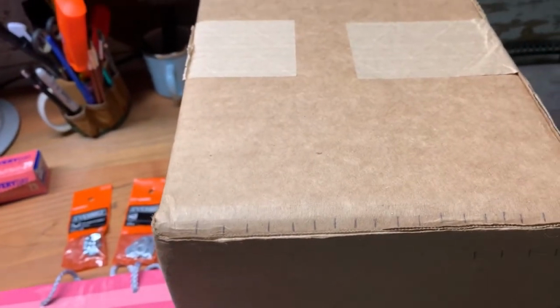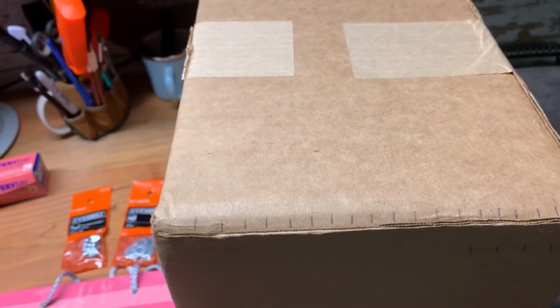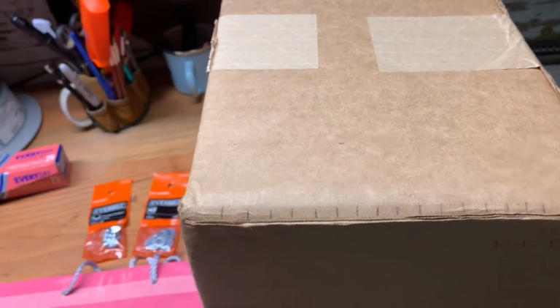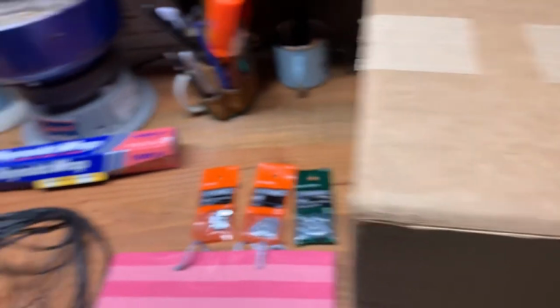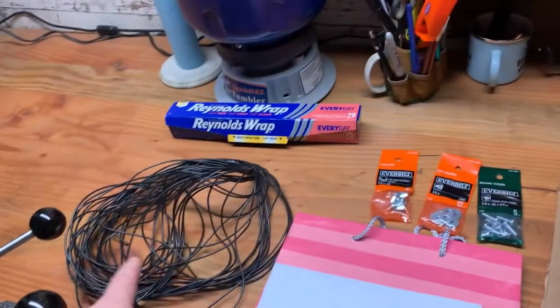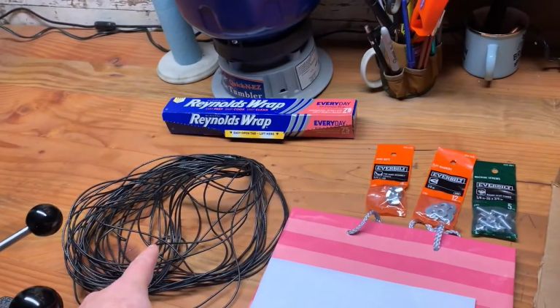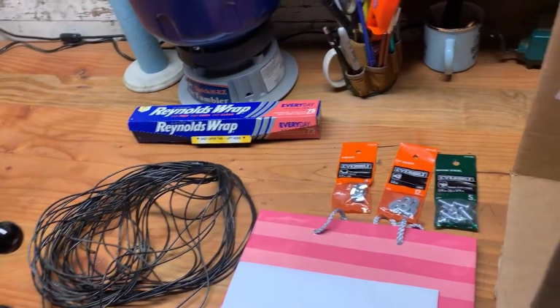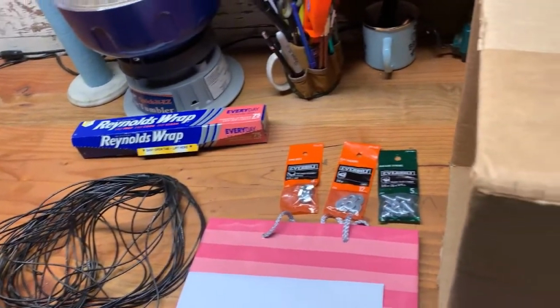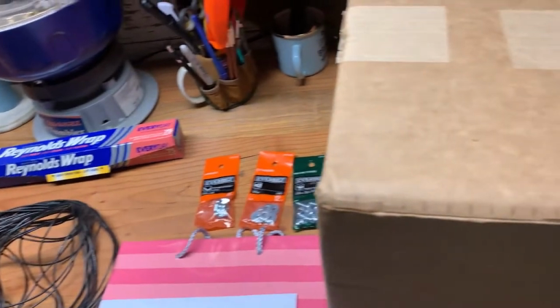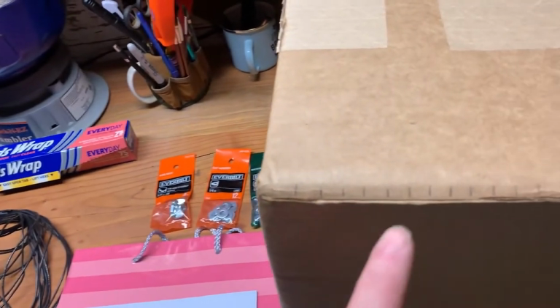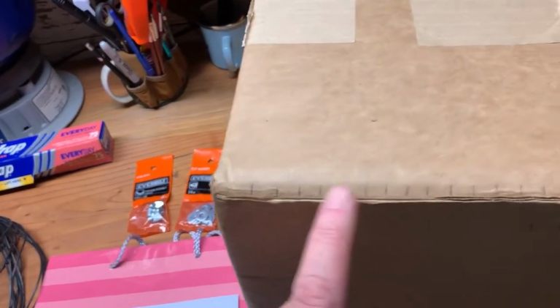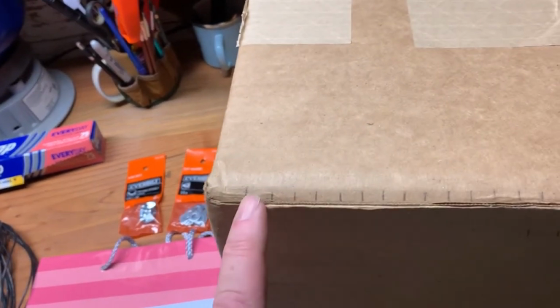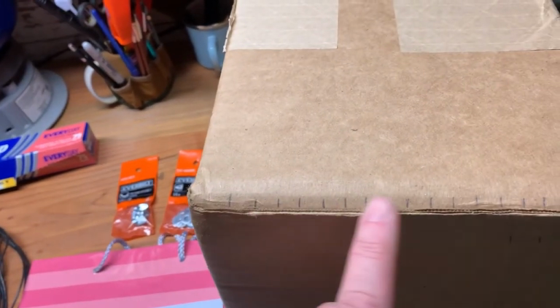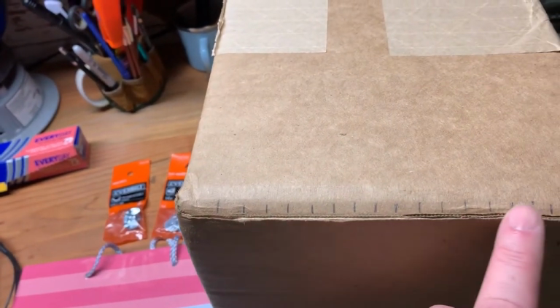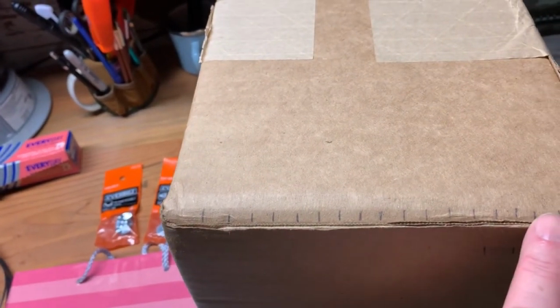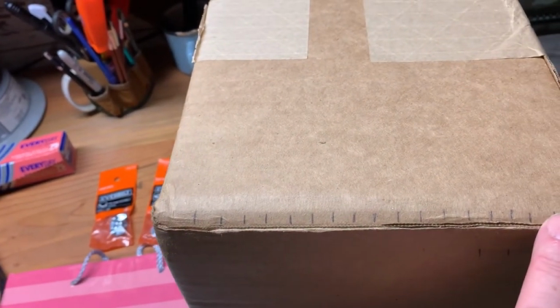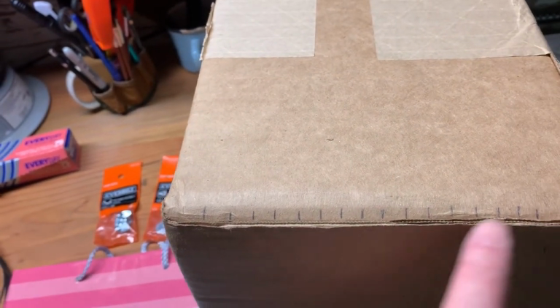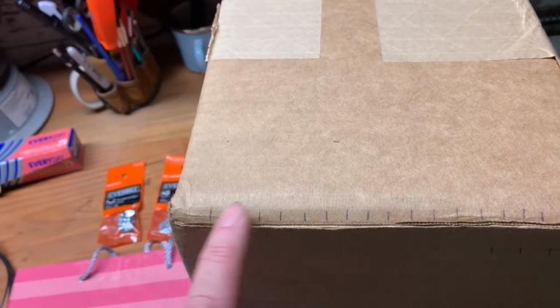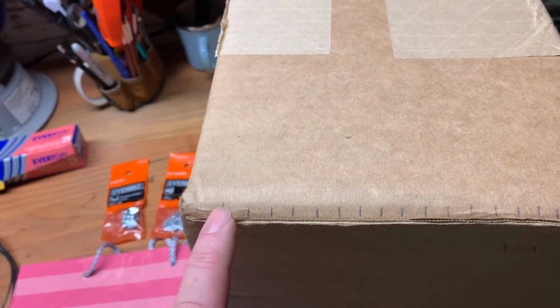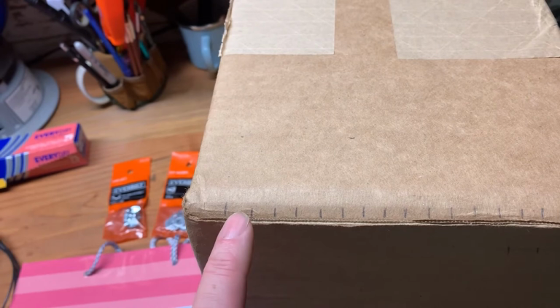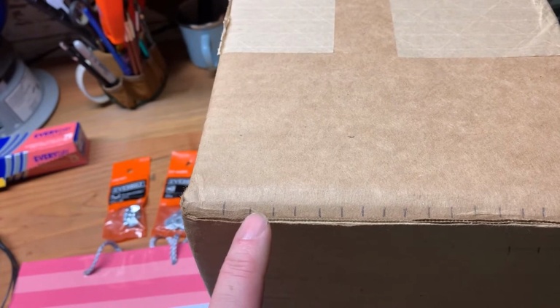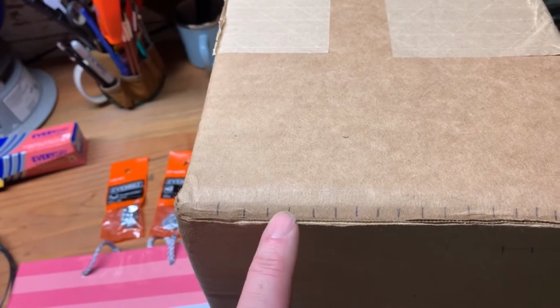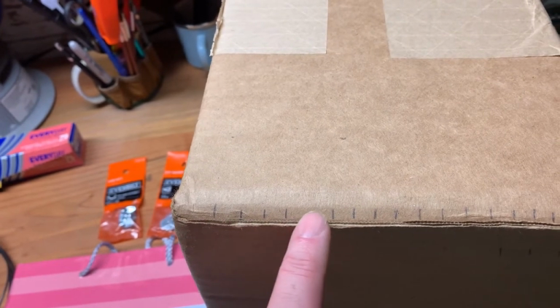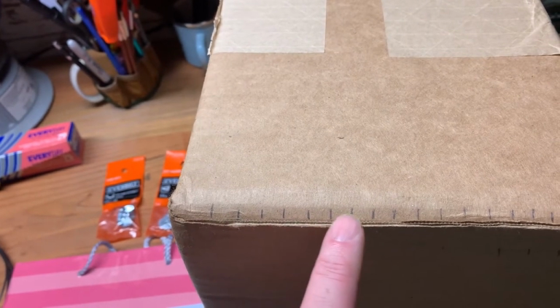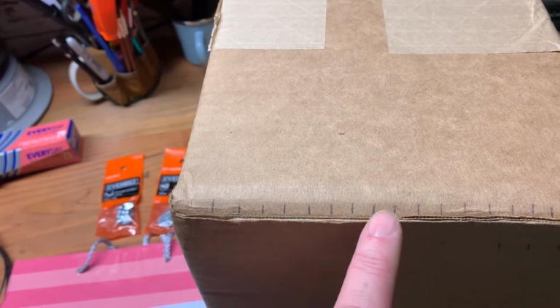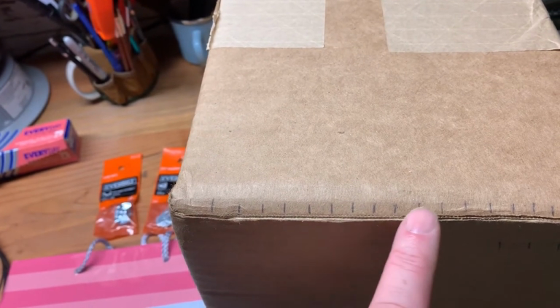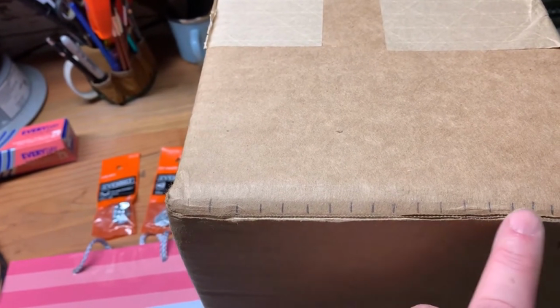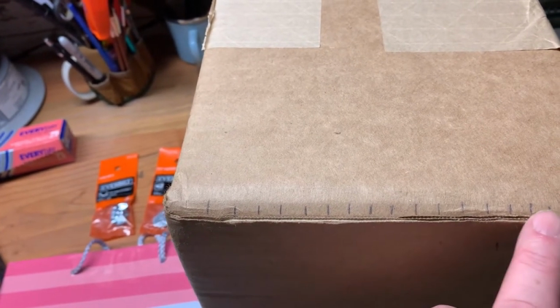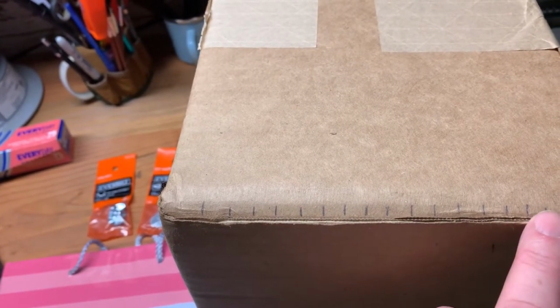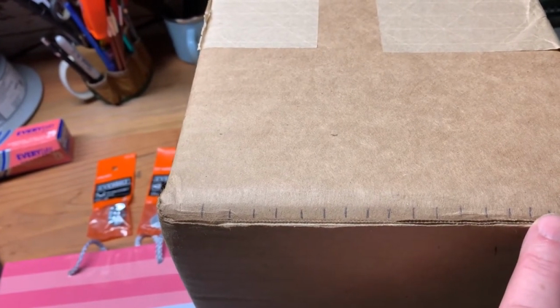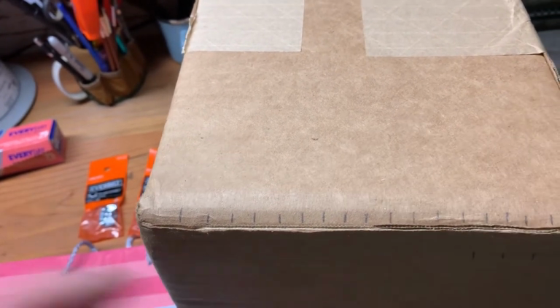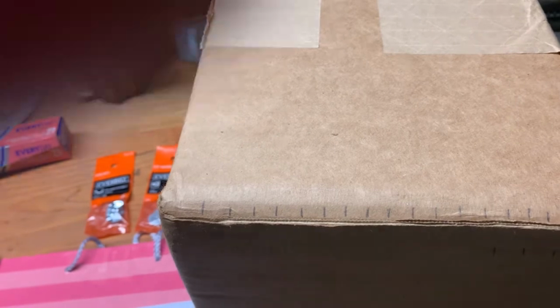The trick here is that you measure the circumference of your box, divide that by the length of your wire, and you come up with your spacing. You can see I've got about 3/8 inch between each wrap that I'm going to make.